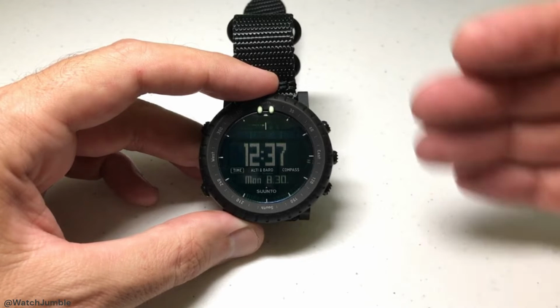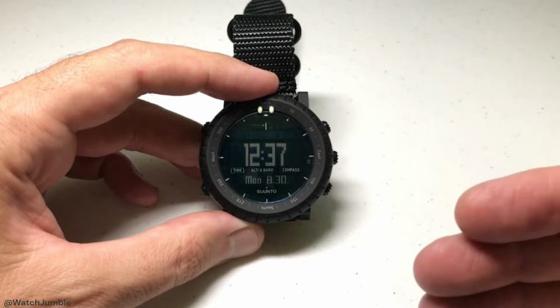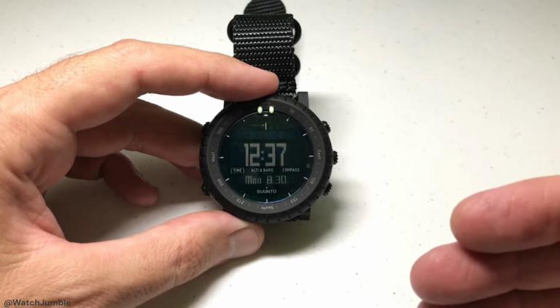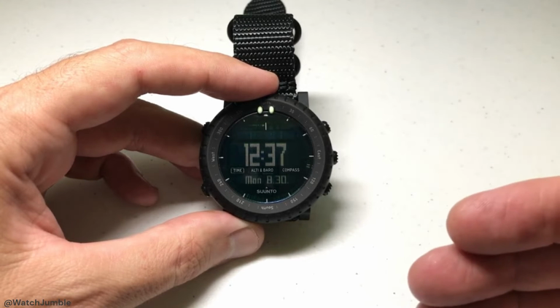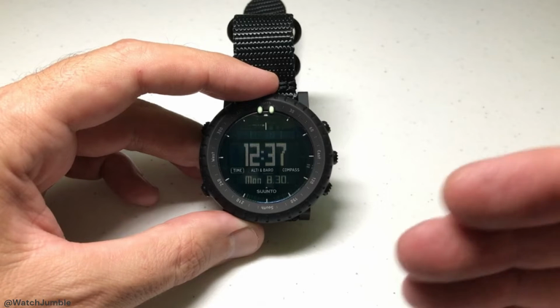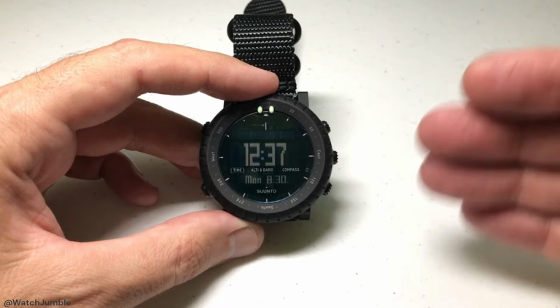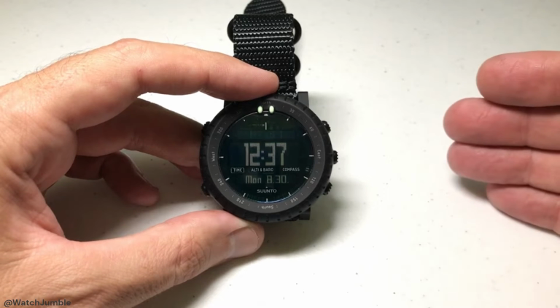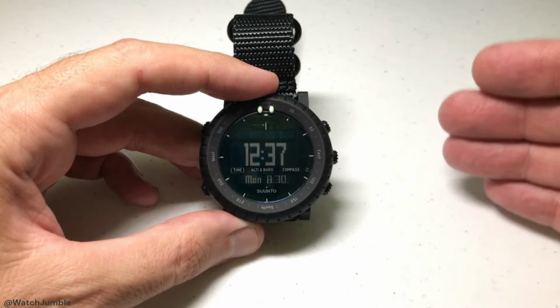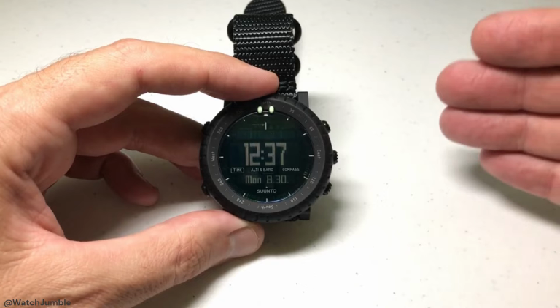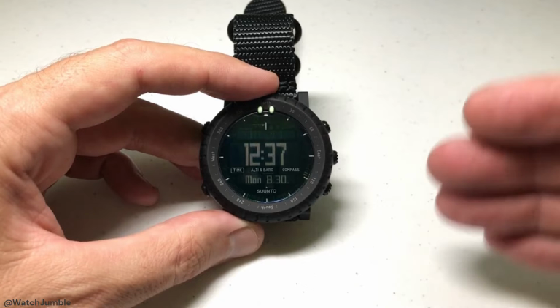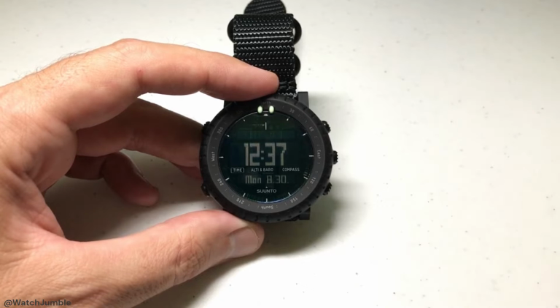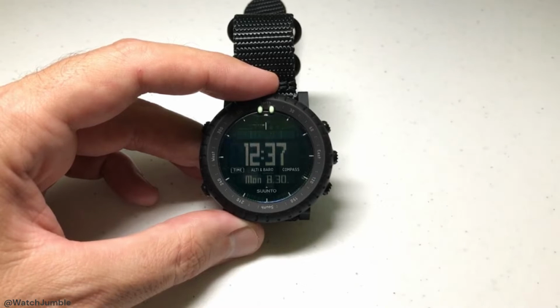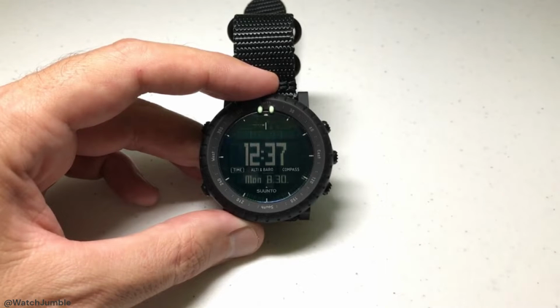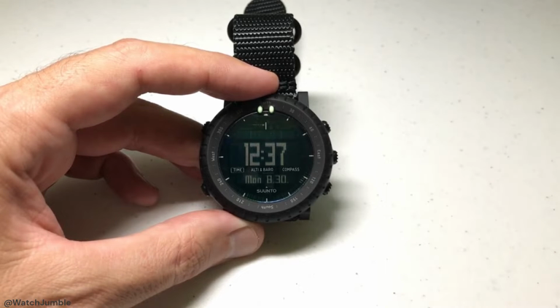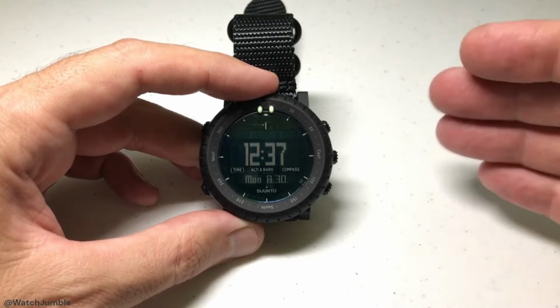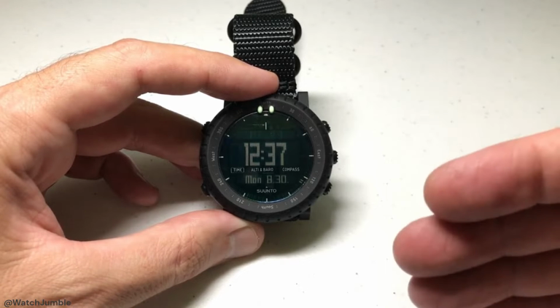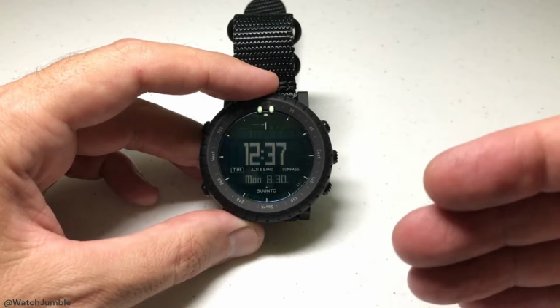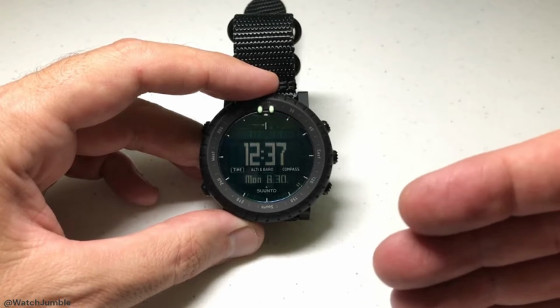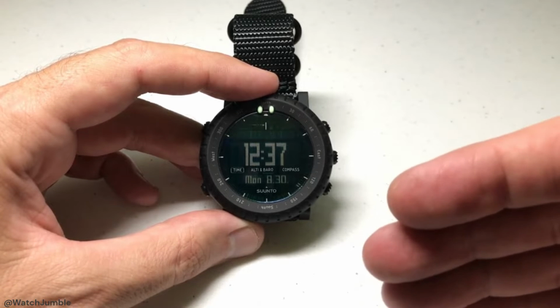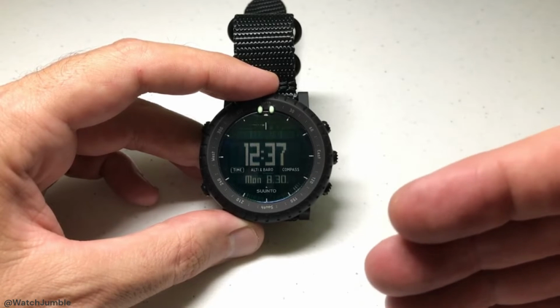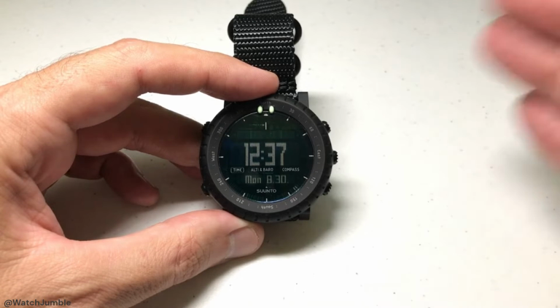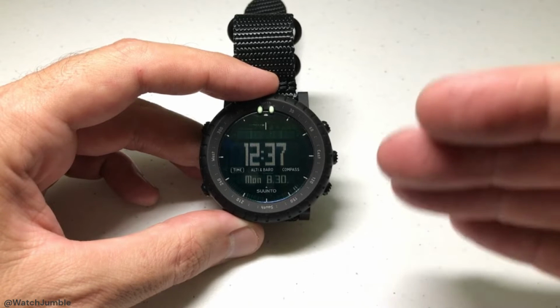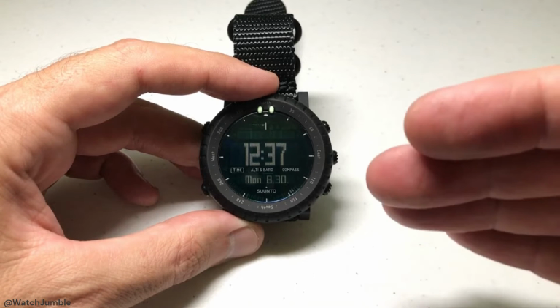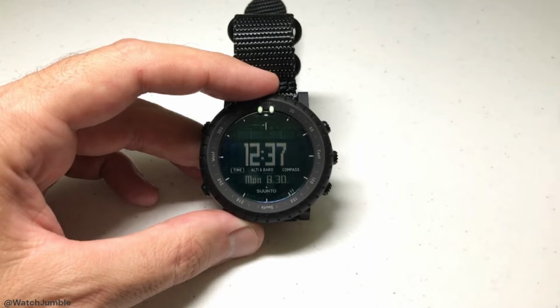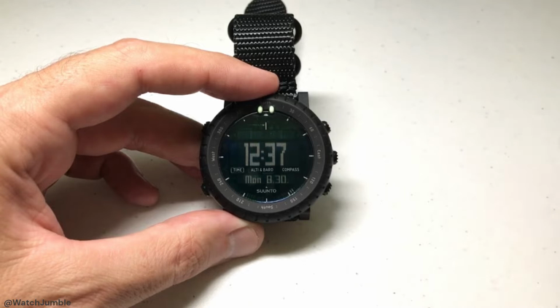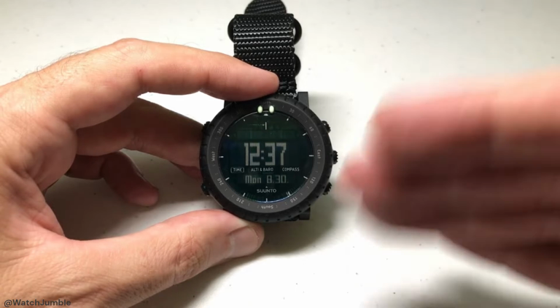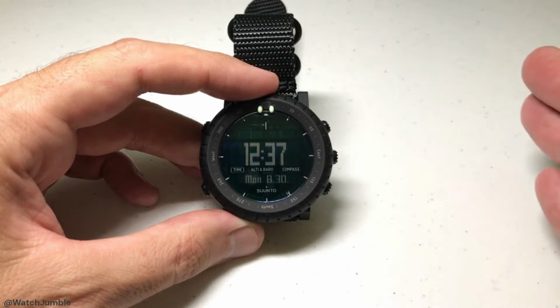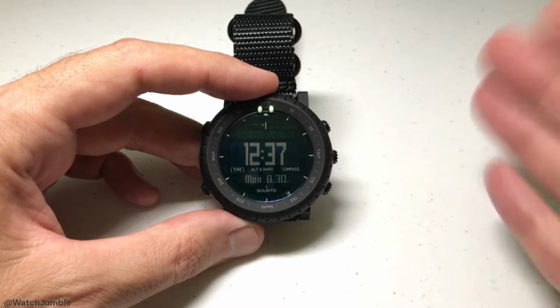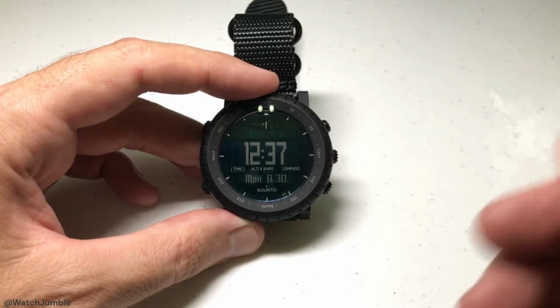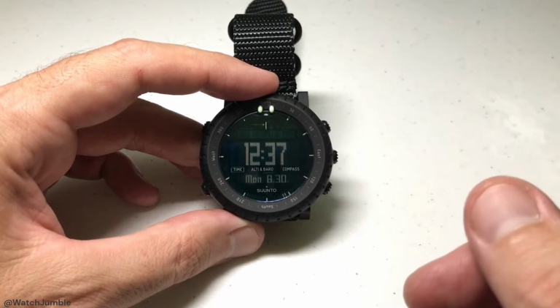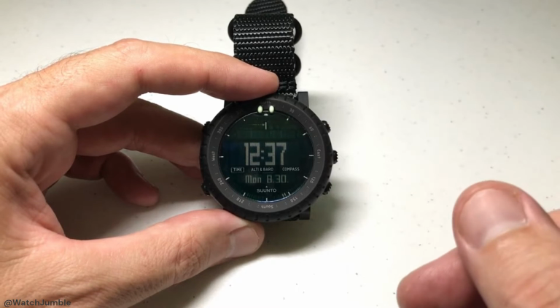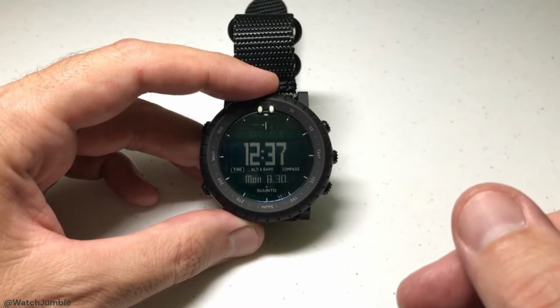I'll also say I'm just going to go through the basics of how to get to your altimeter and what you're looking at when you get to your altimeter. I'm not going to go into things like using altitude difference measures — just the basics of the altimeter.